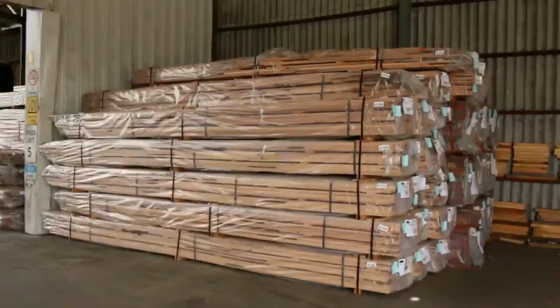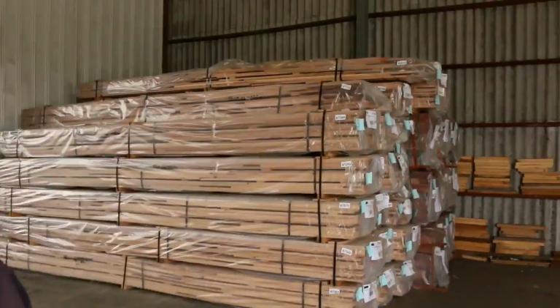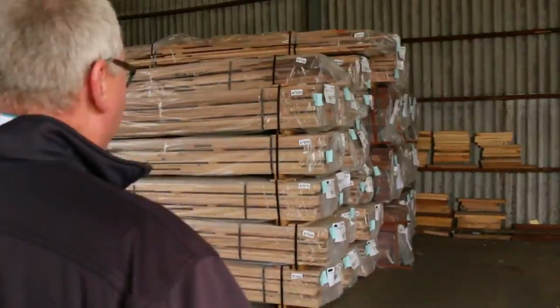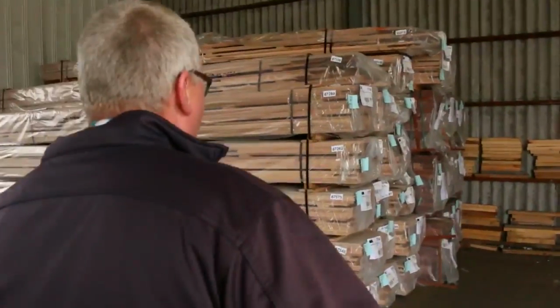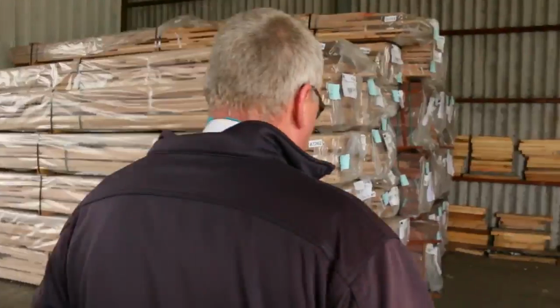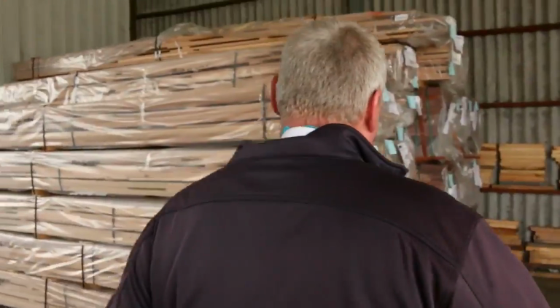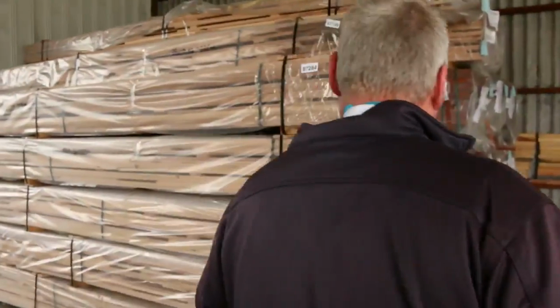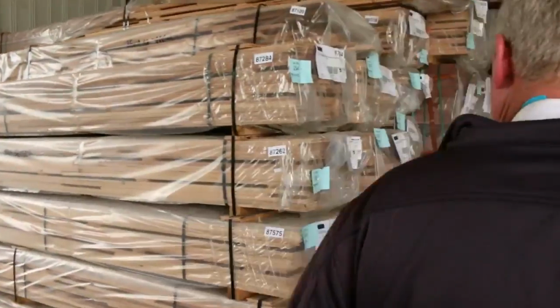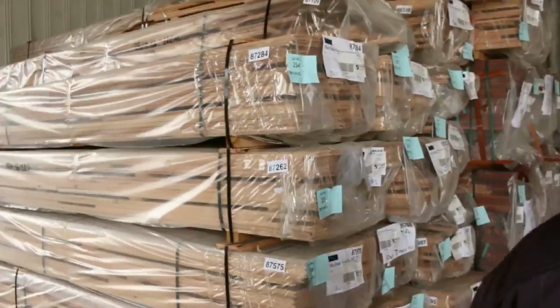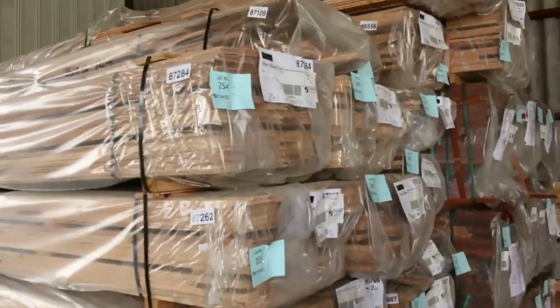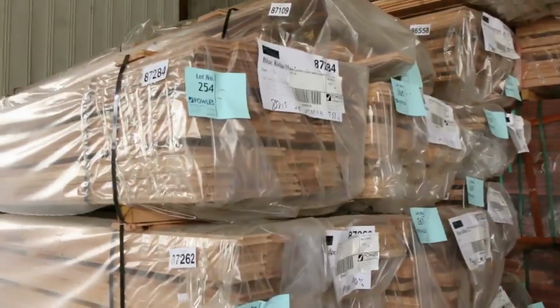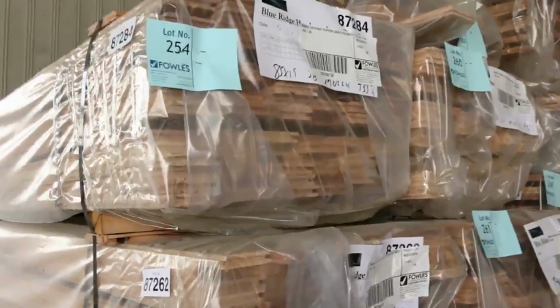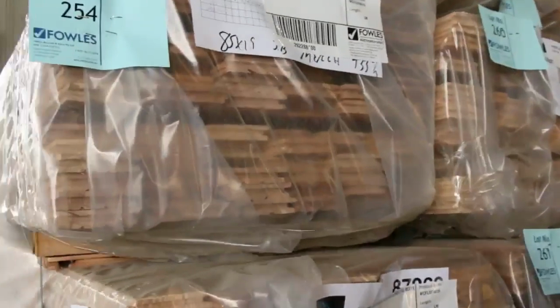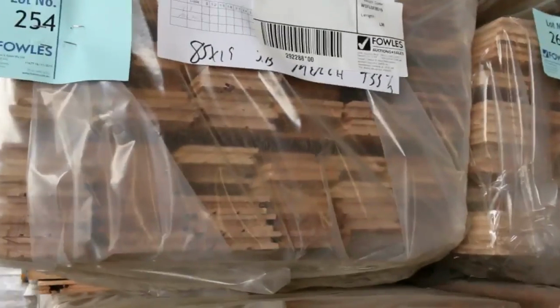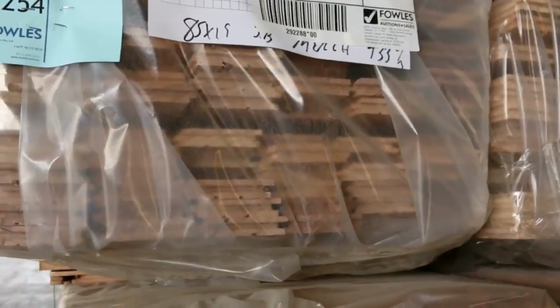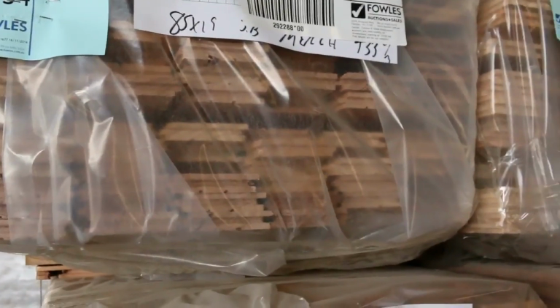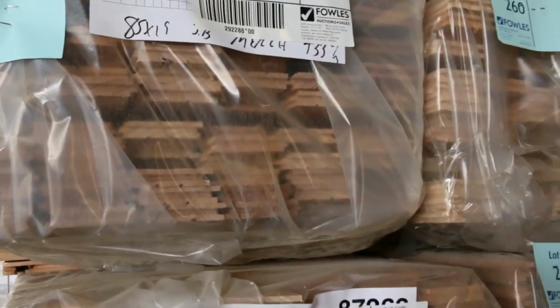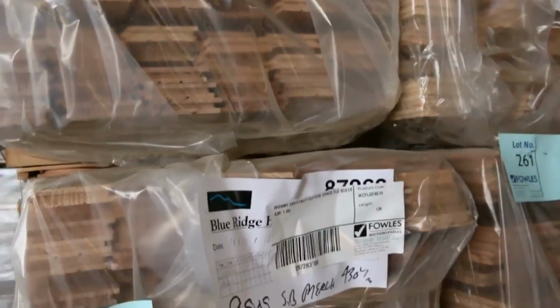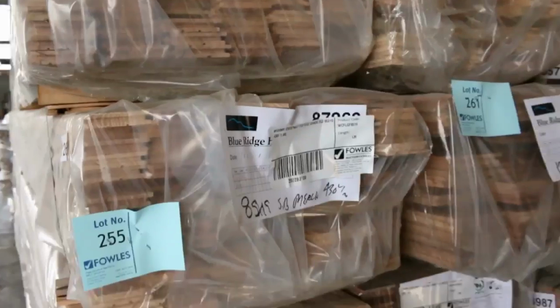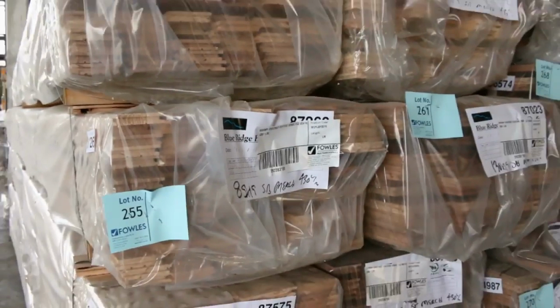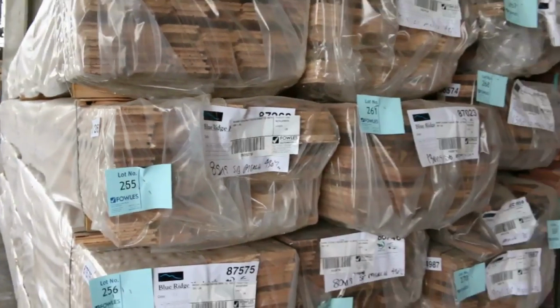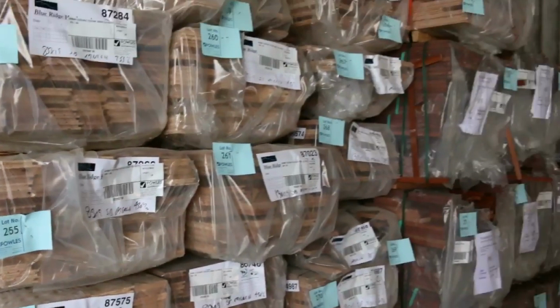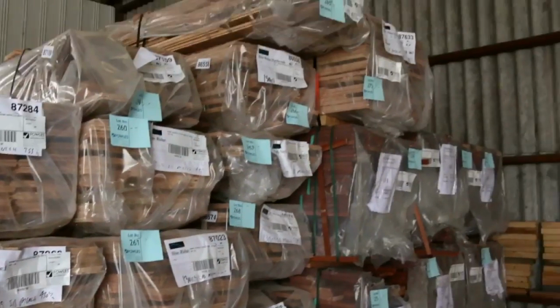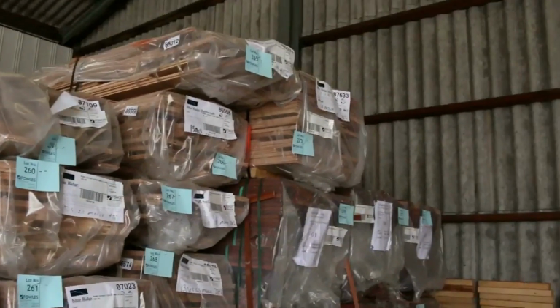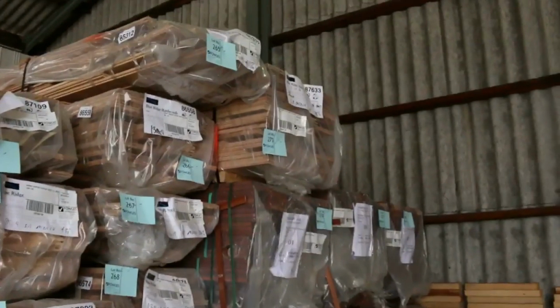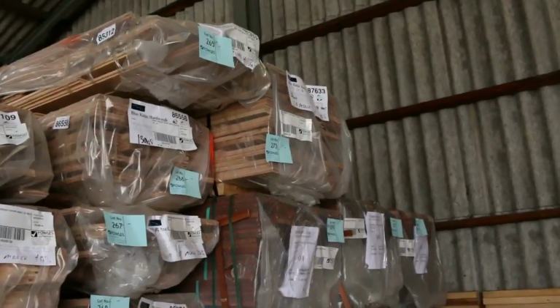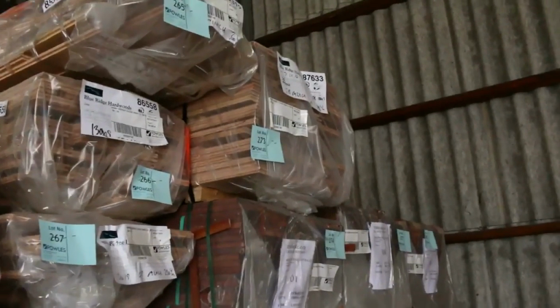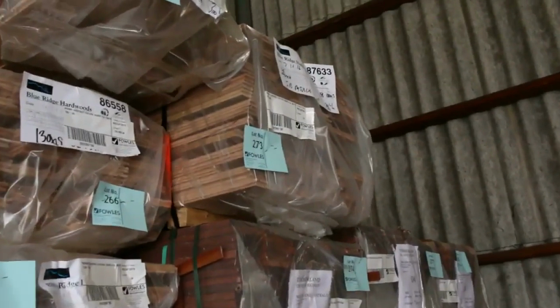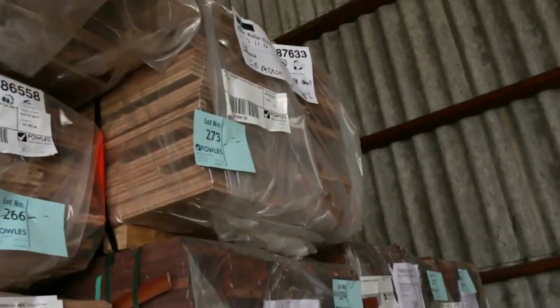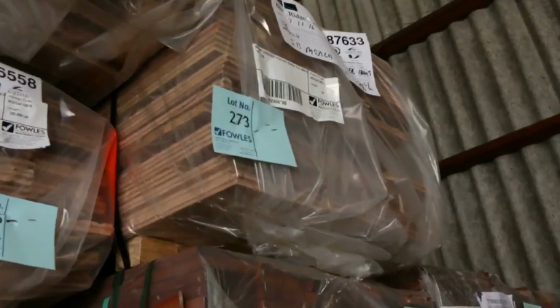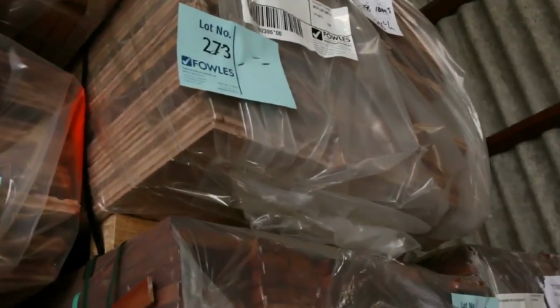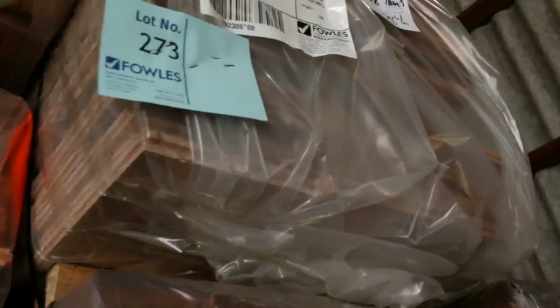Swinging straight across here, we've had a big semi-load of wormy chestnut flooring come in as well. We've got 80 by 19, 85 by 19, 130 by 19, and there is one pack of 180 by 19 up there as well. Plenty of wormy chestnut flooring tomorrow.